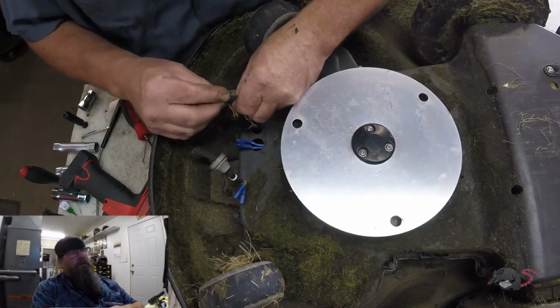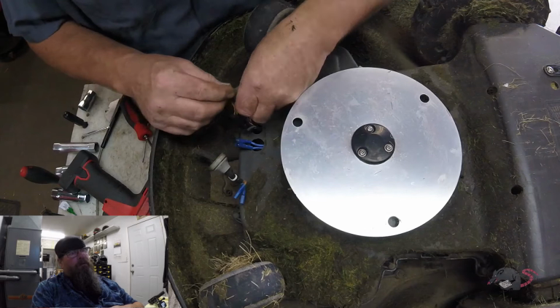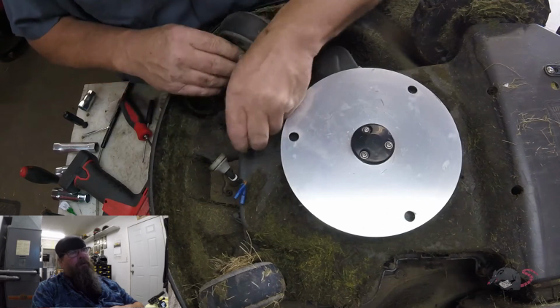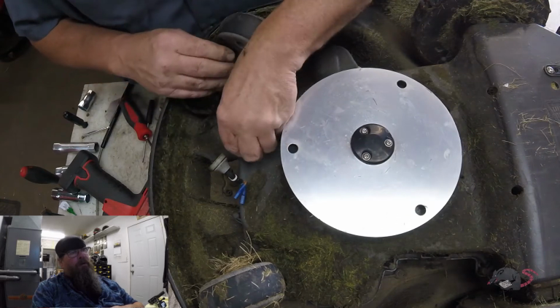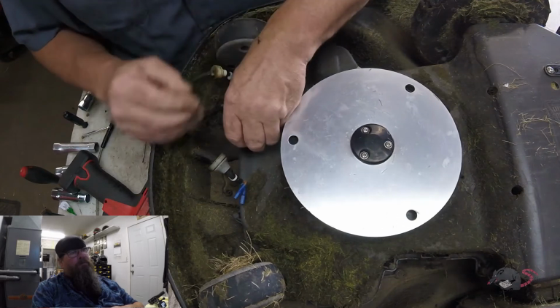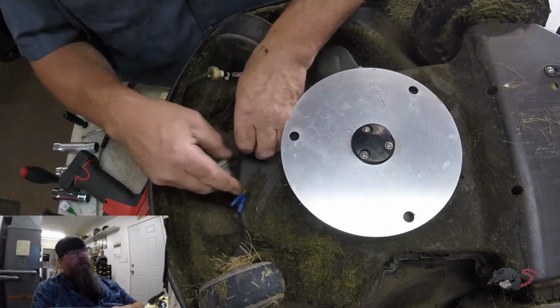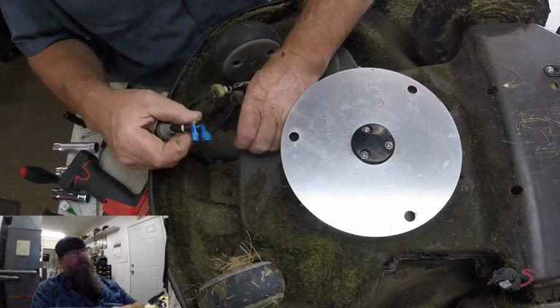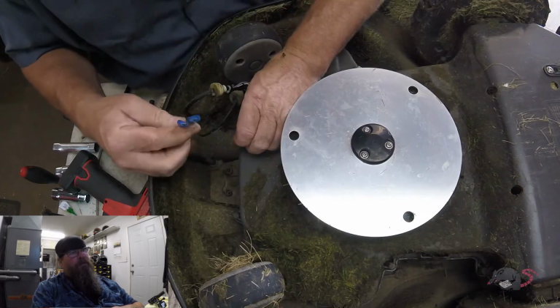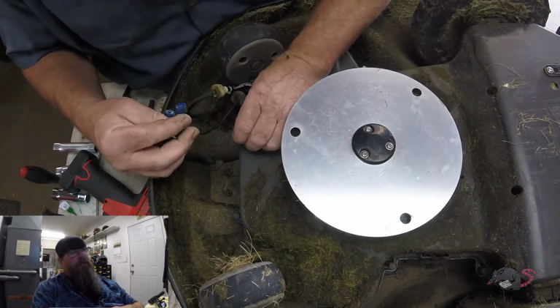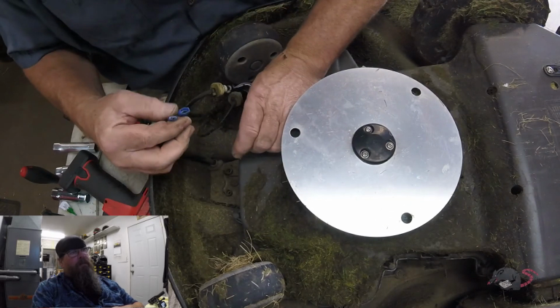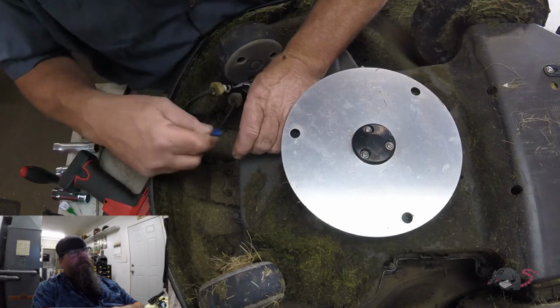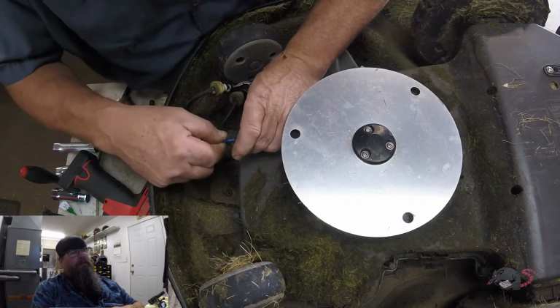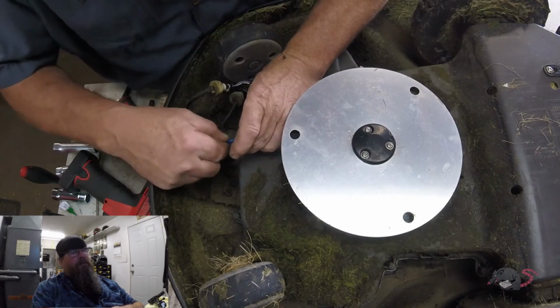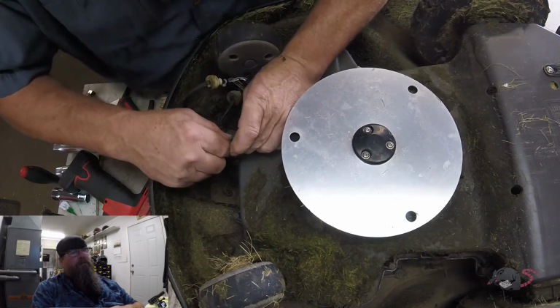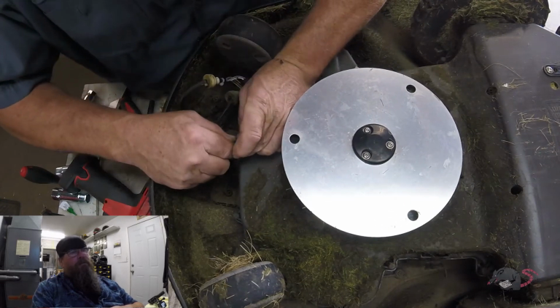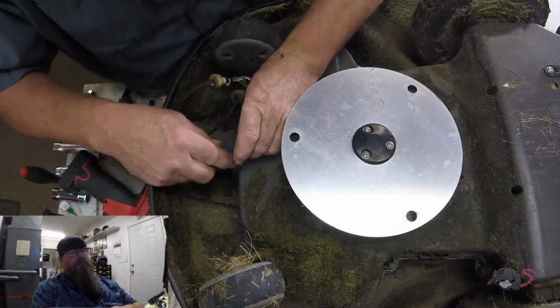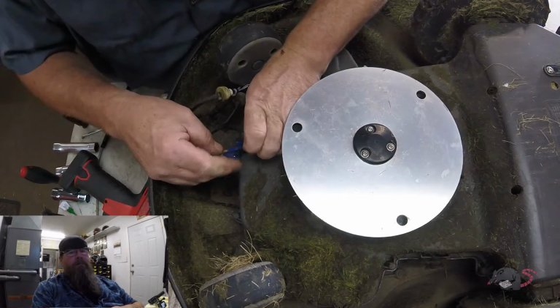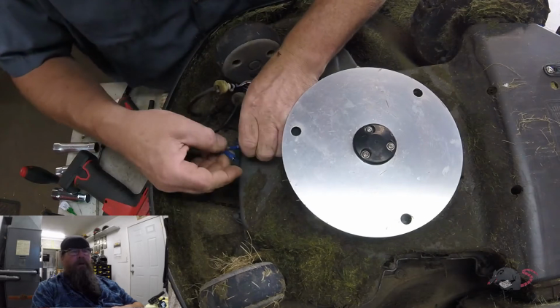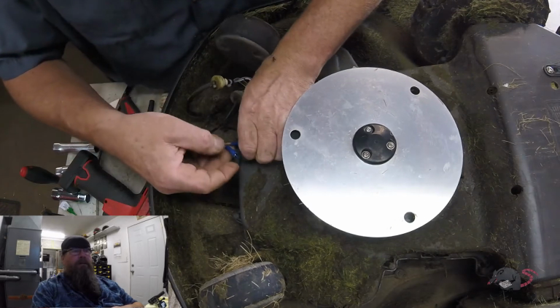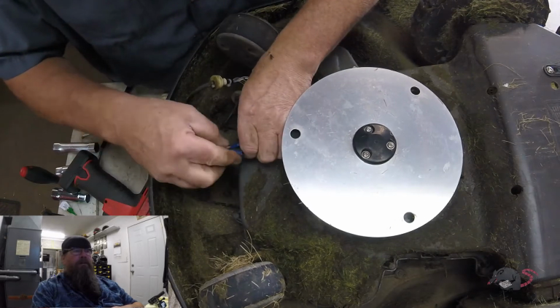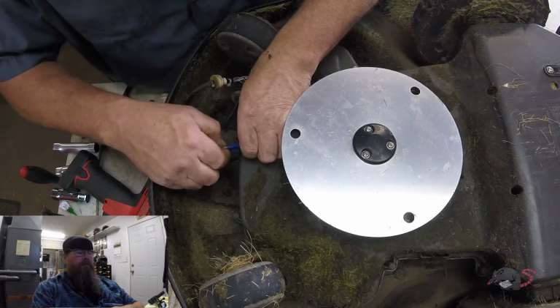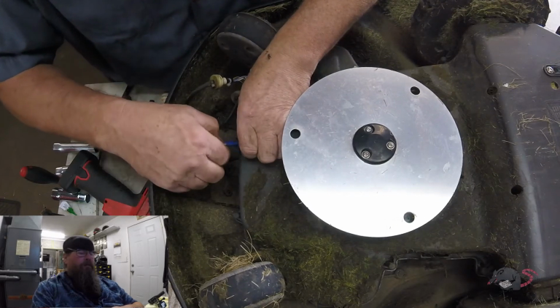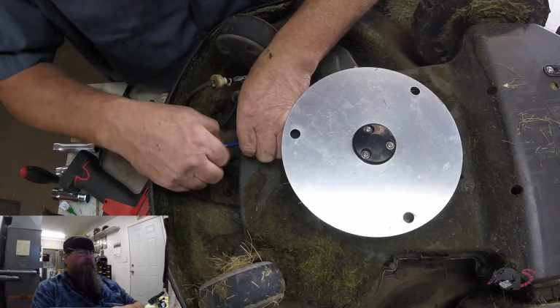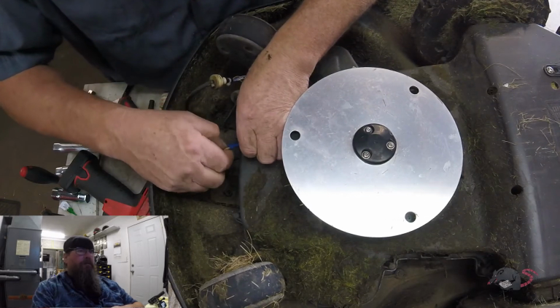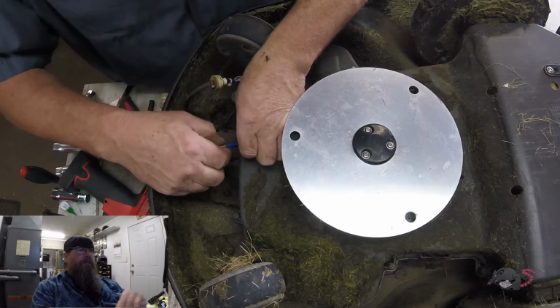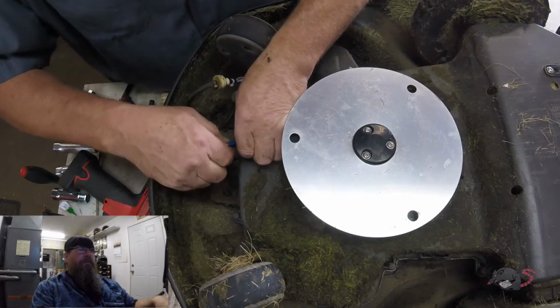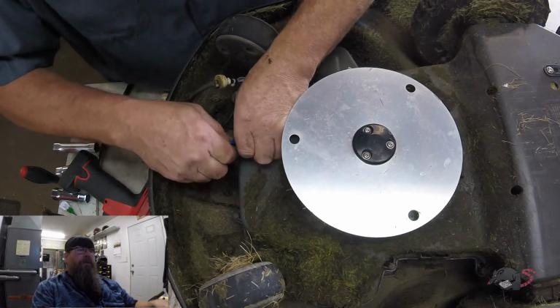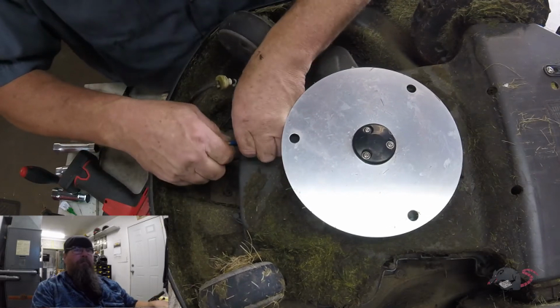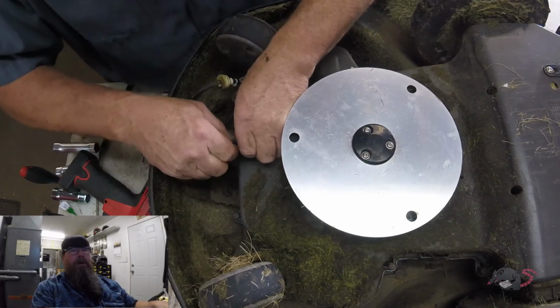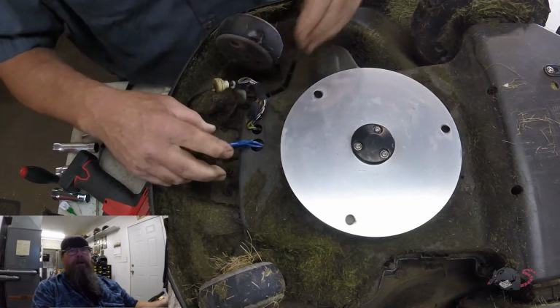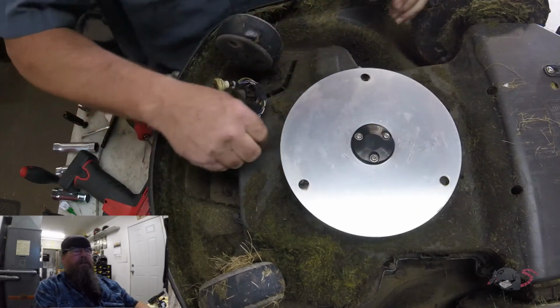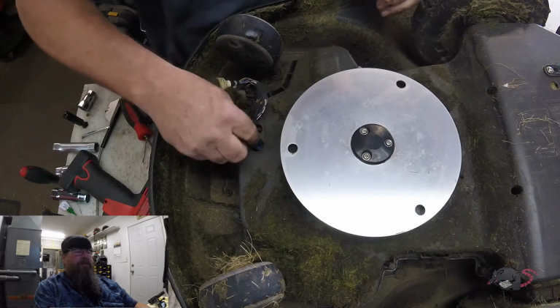We'll get all our wires put back together and then push these grommets back into the bottom body of the machine.